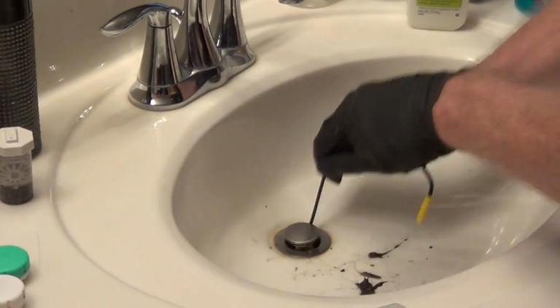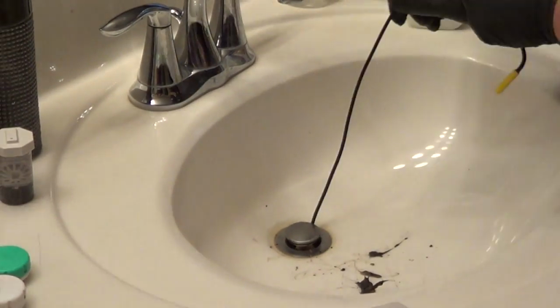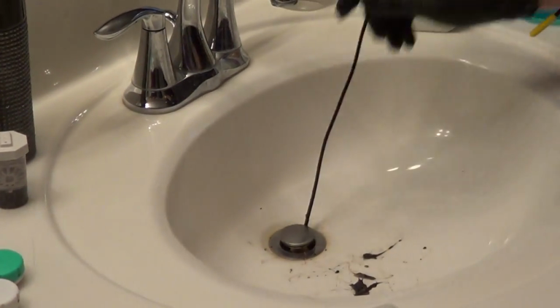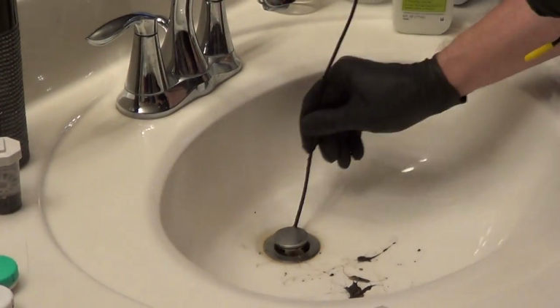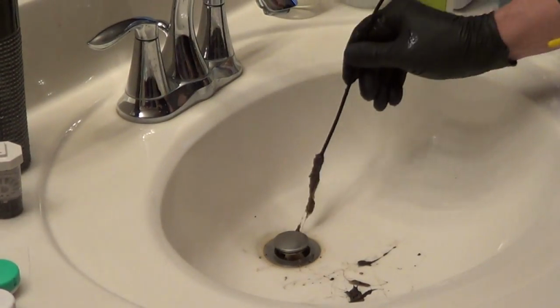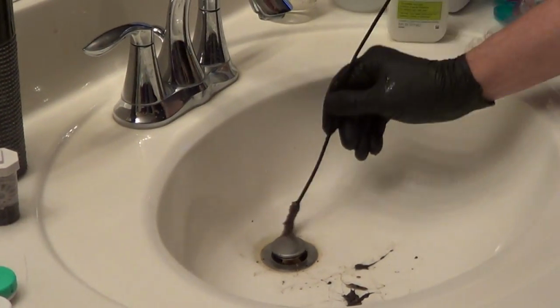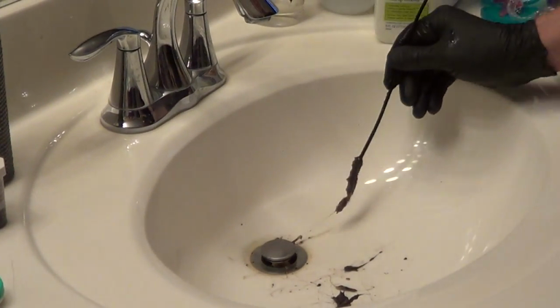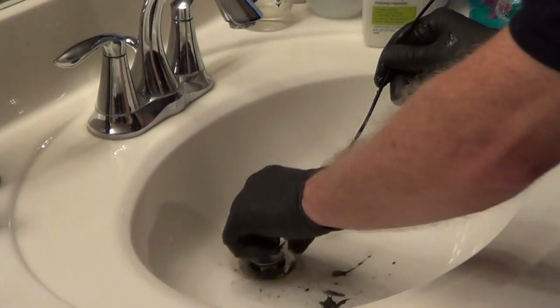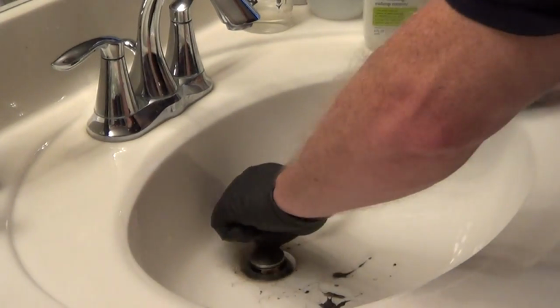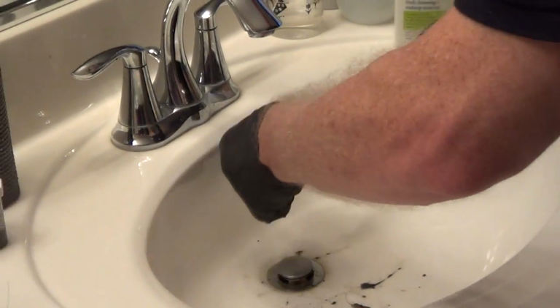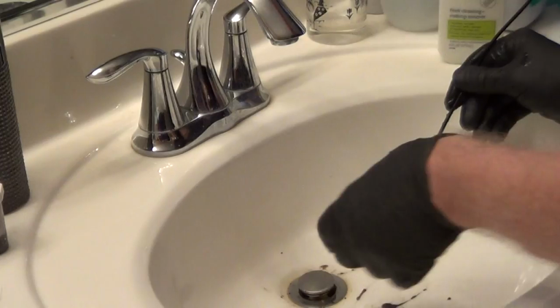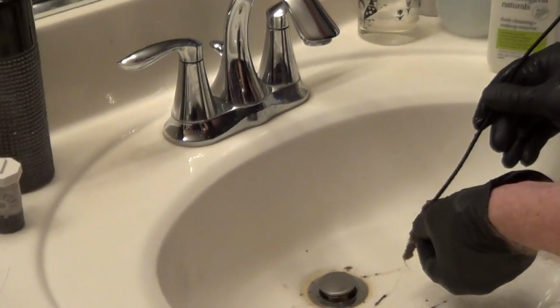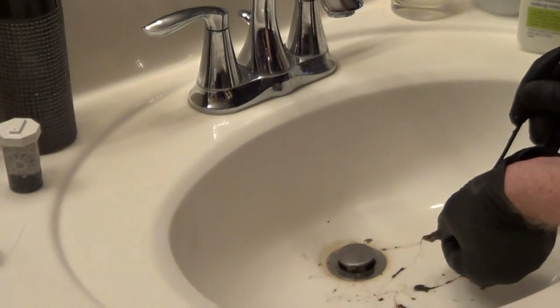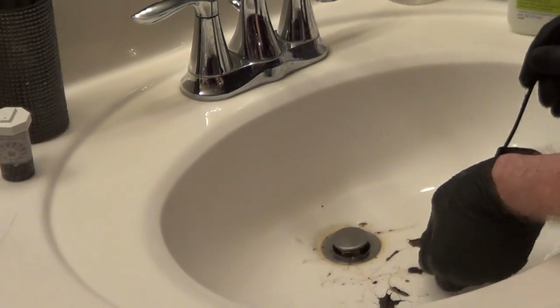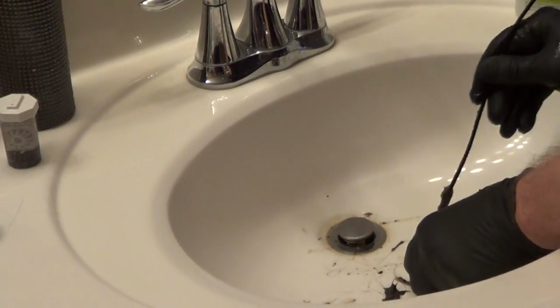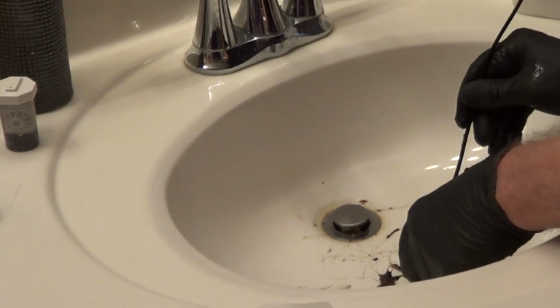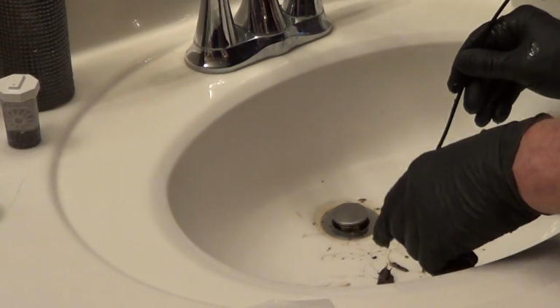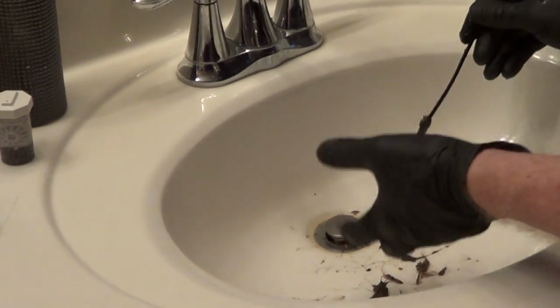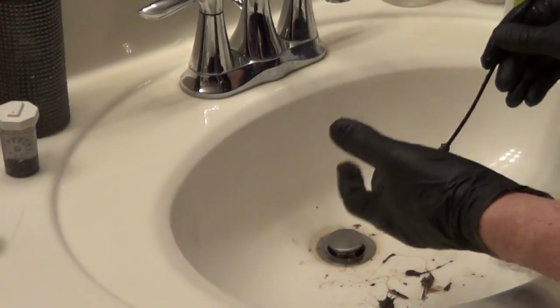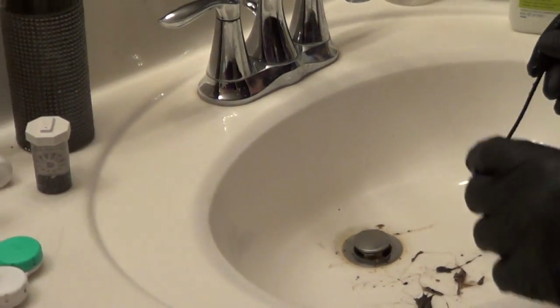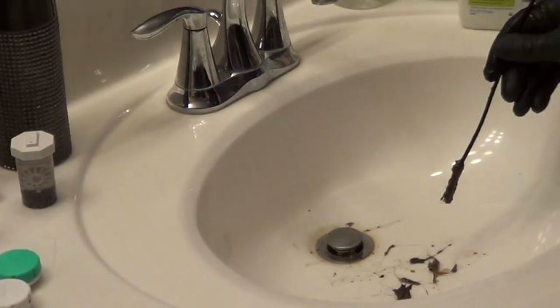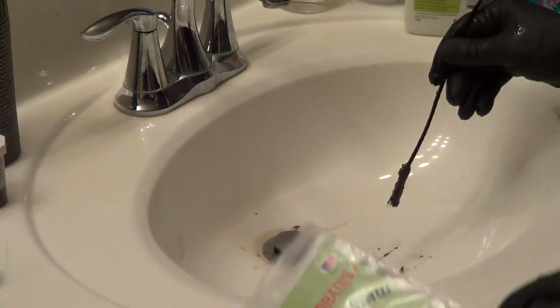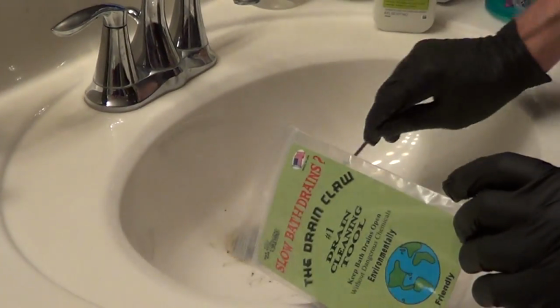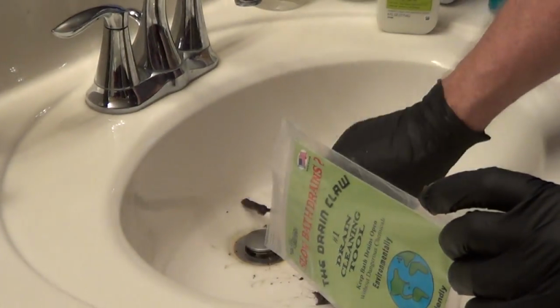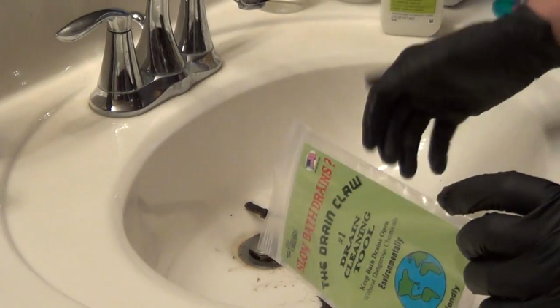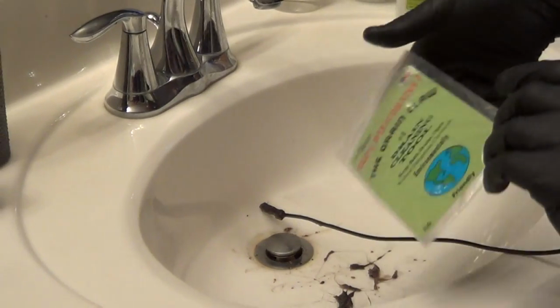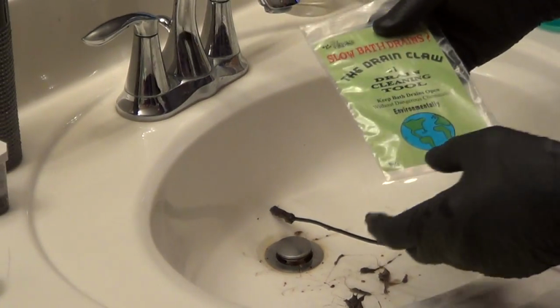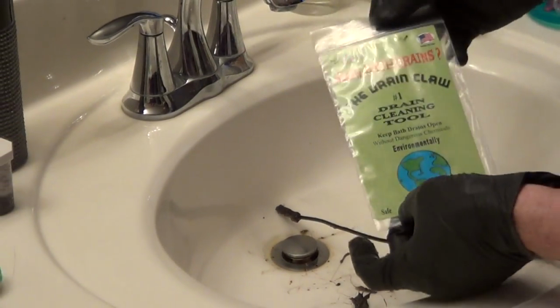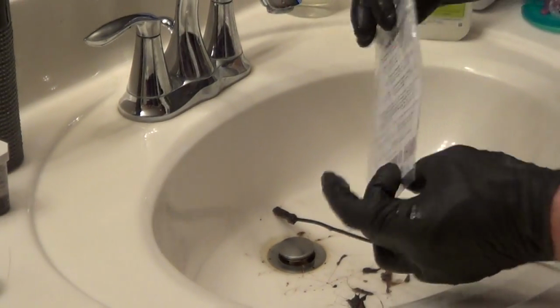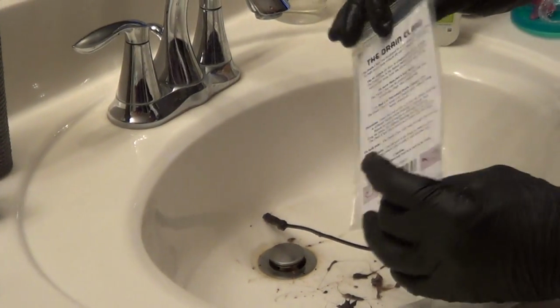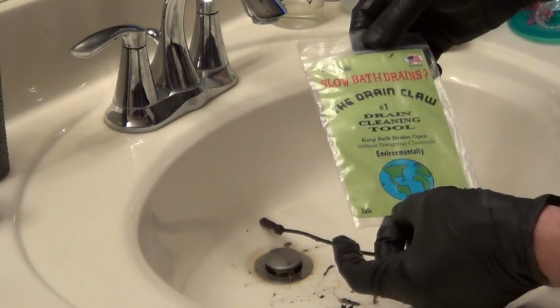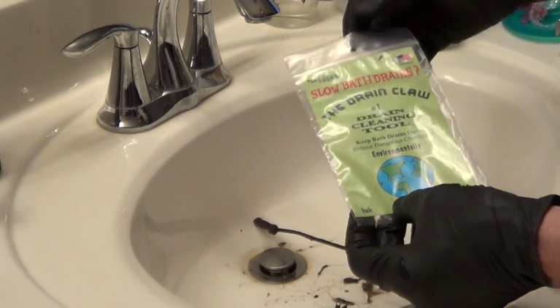On the packaging you can see a bunch of debris. Again, we'll push this down and blow out whatever's in the trap. Not only is it reusable, but the pouch that it comes in is reusable too.